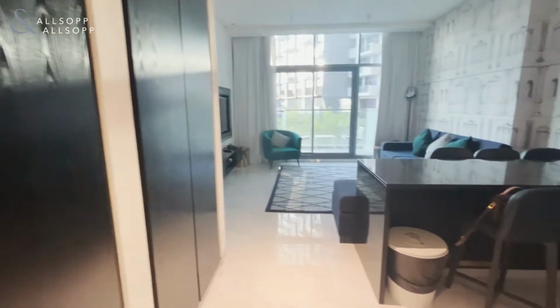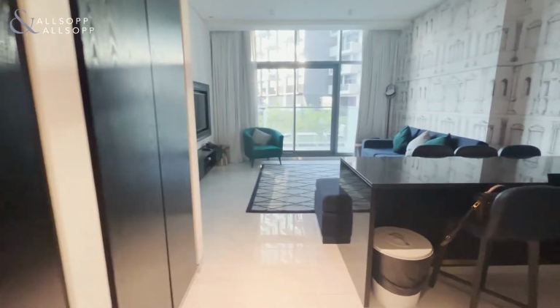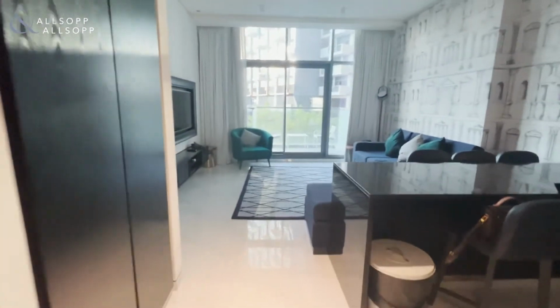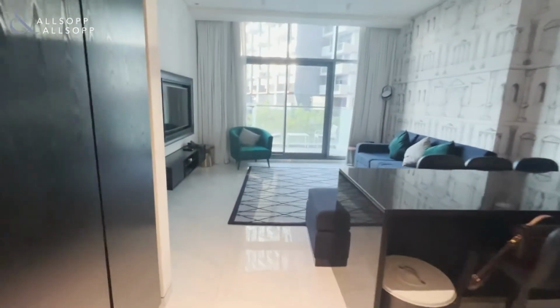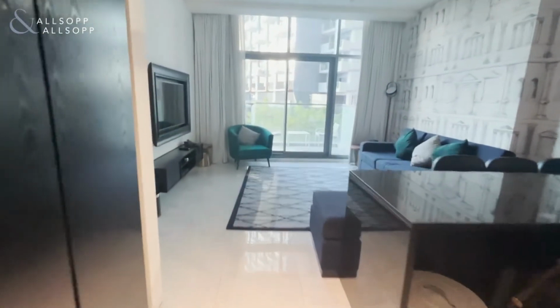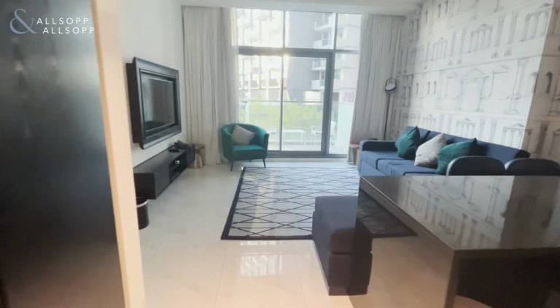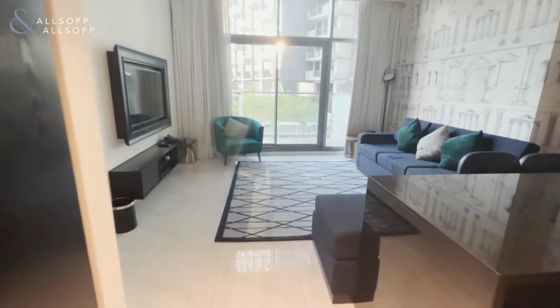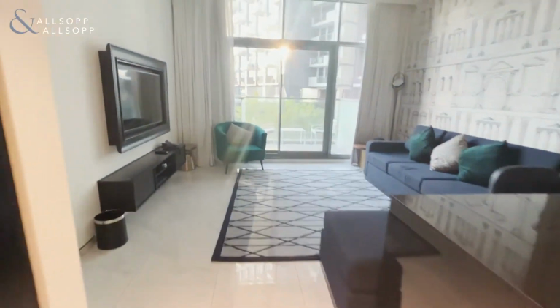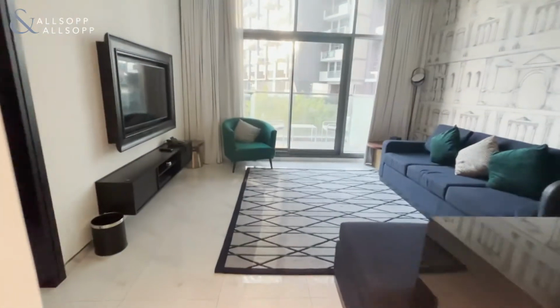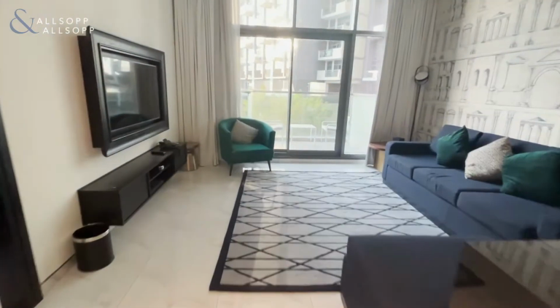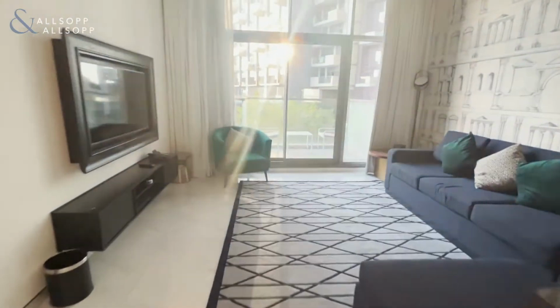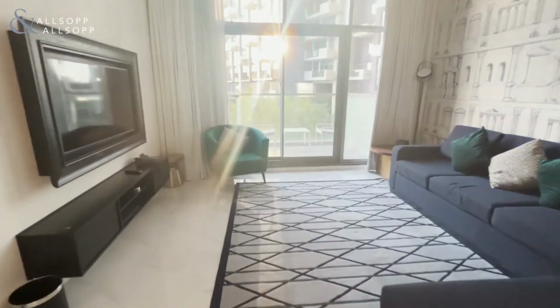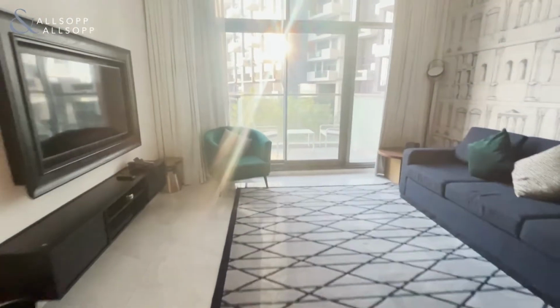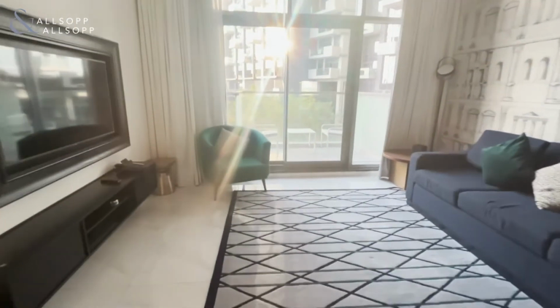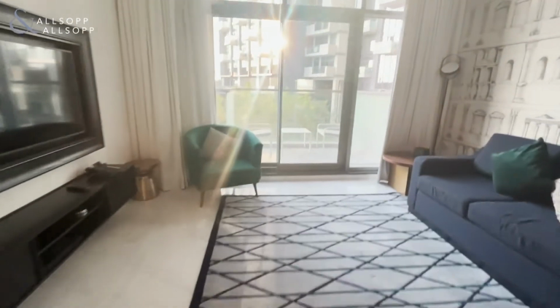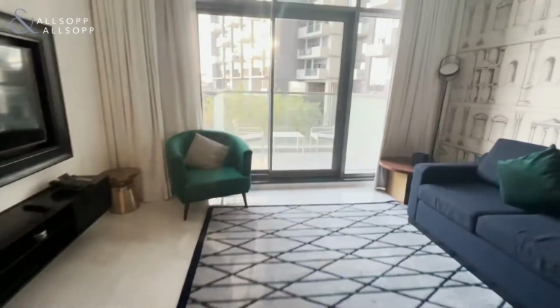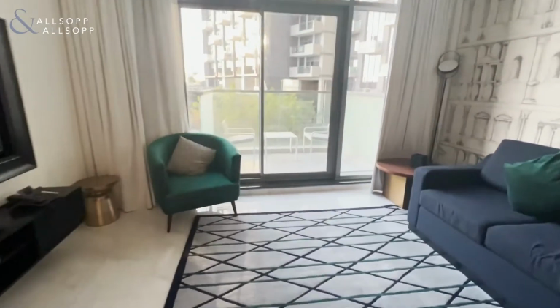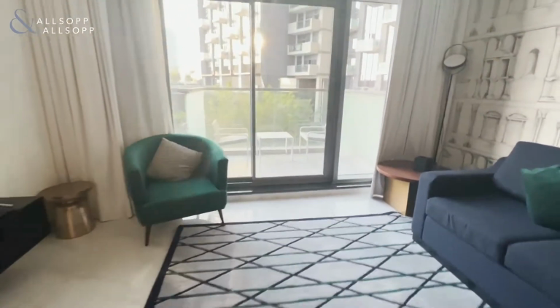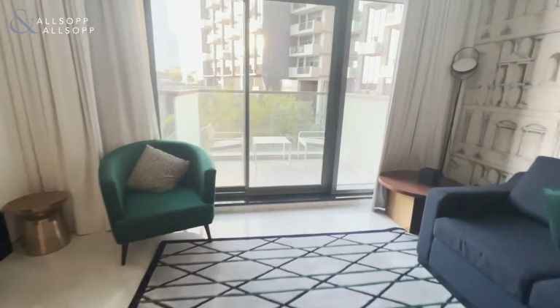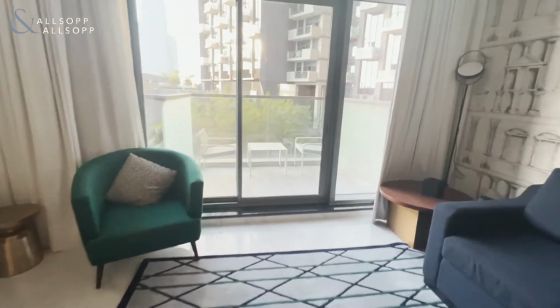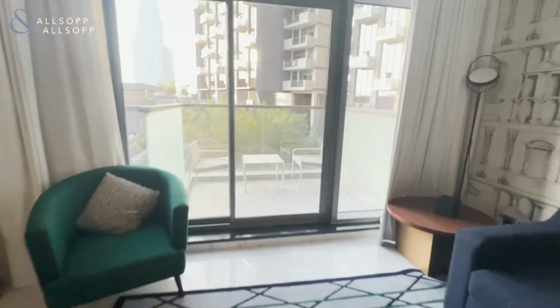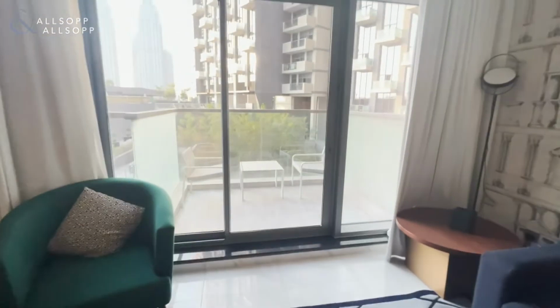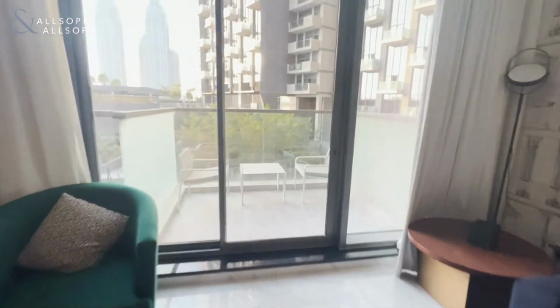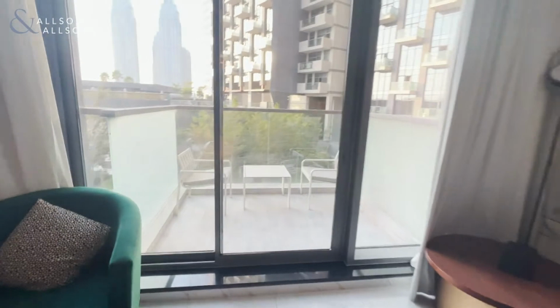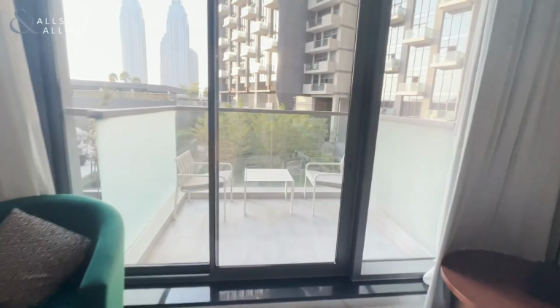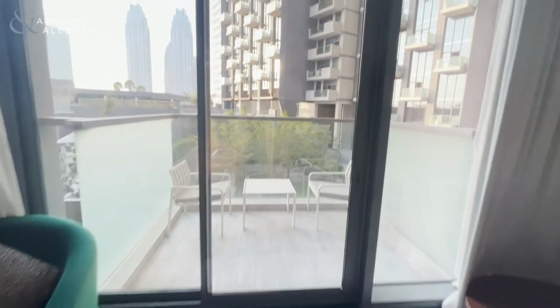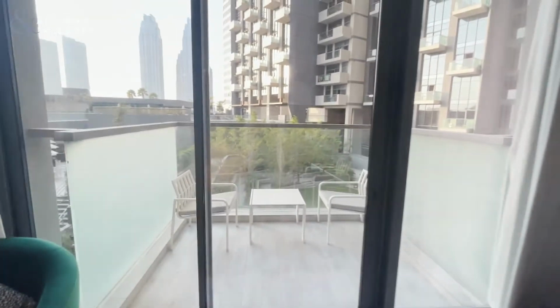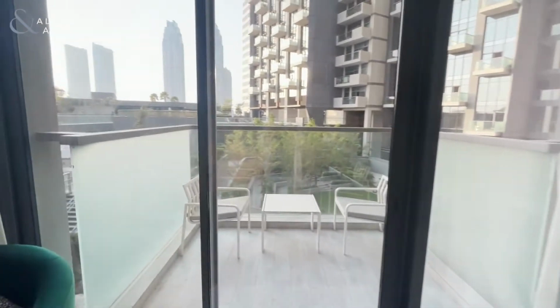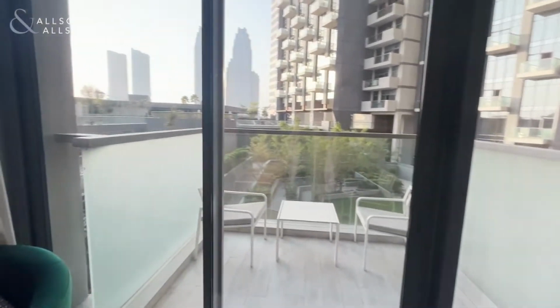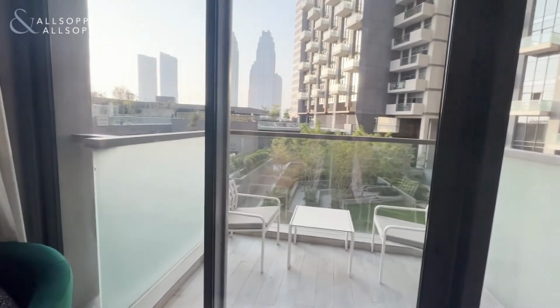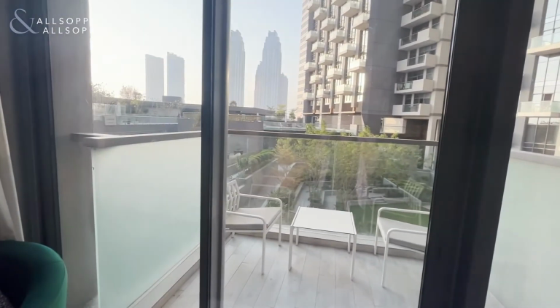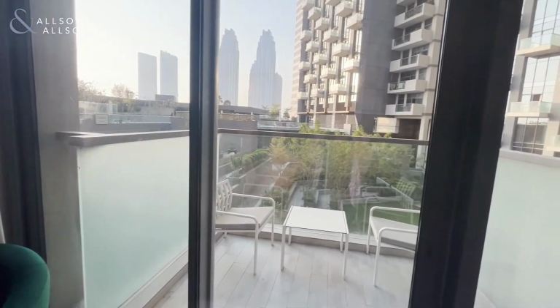Right in front there is the main living room area that also has a balcony that overlooks the pool, terrace and the garden.